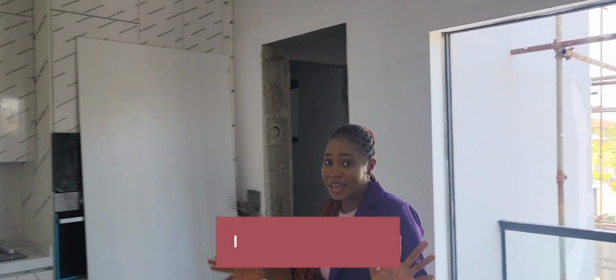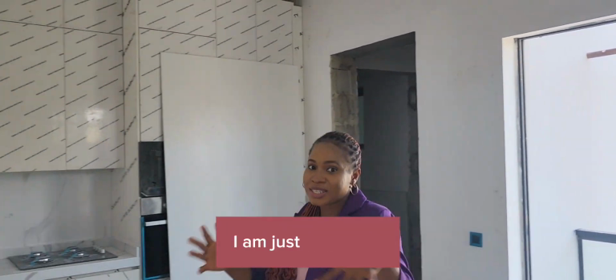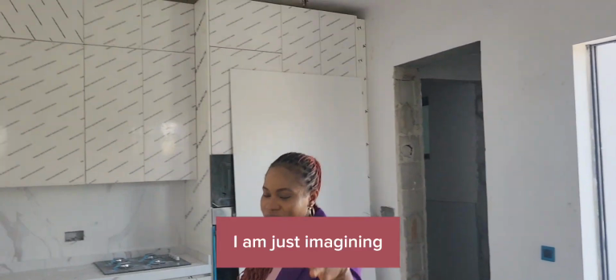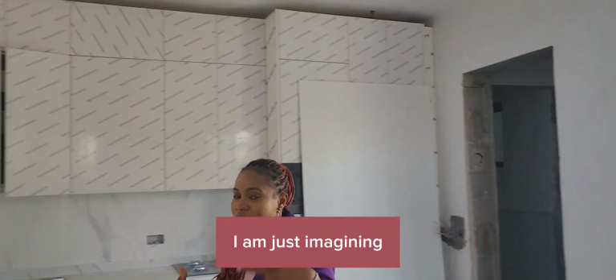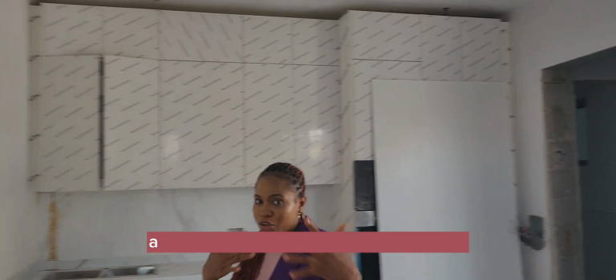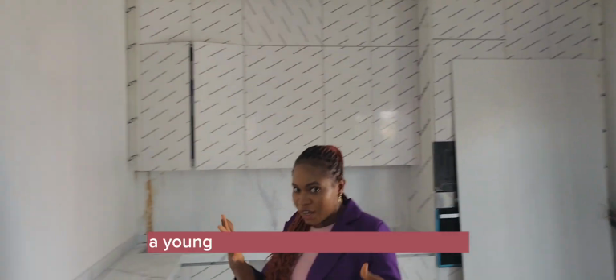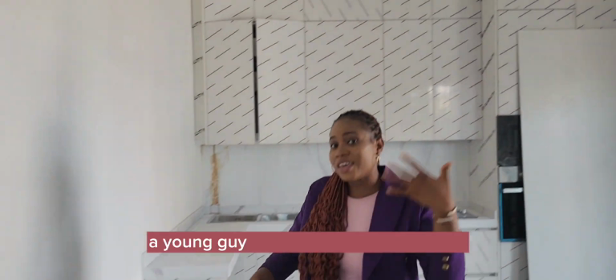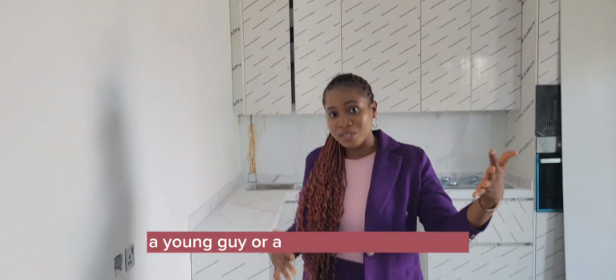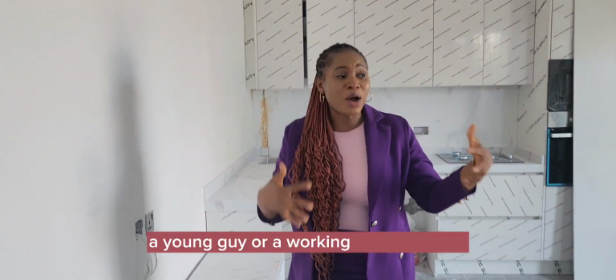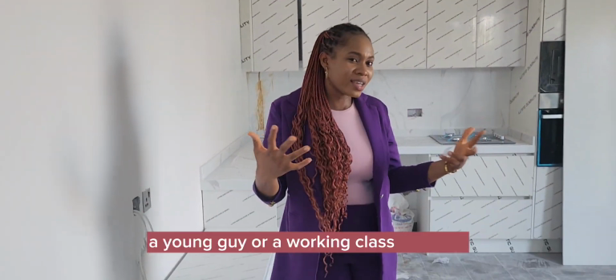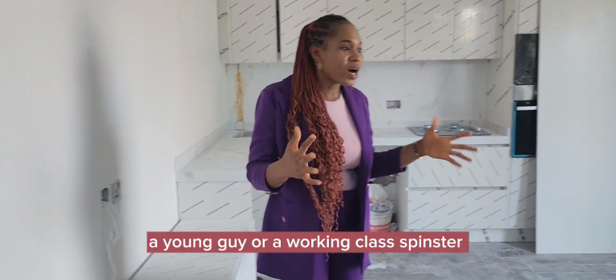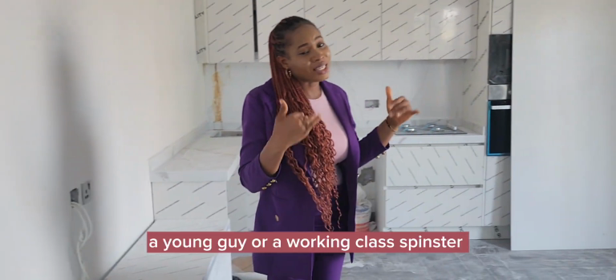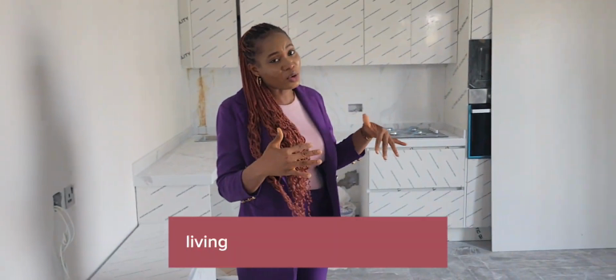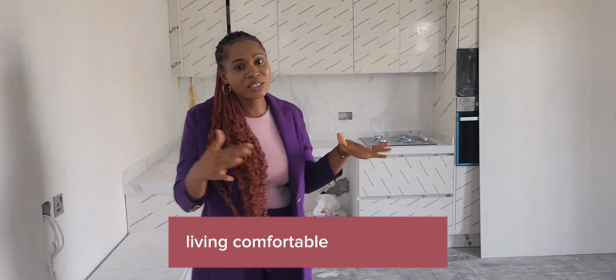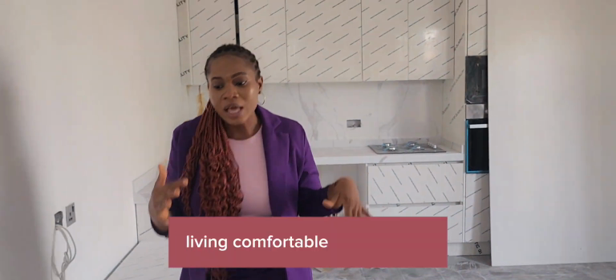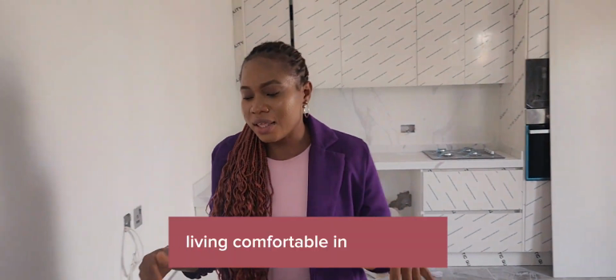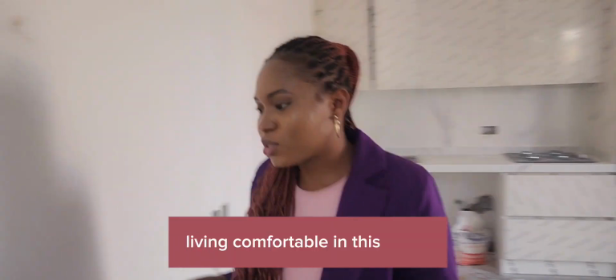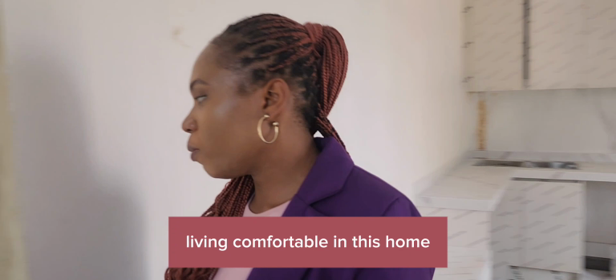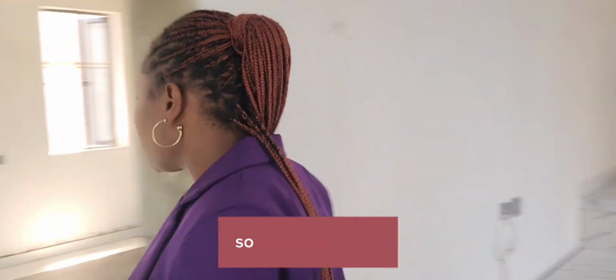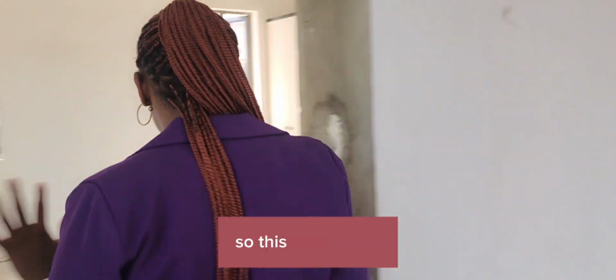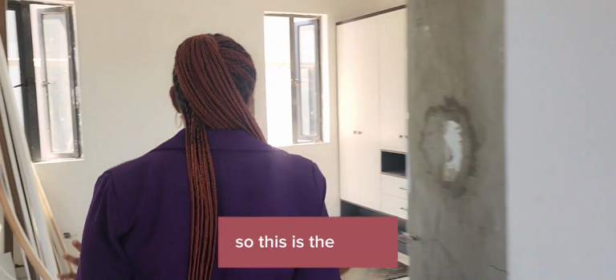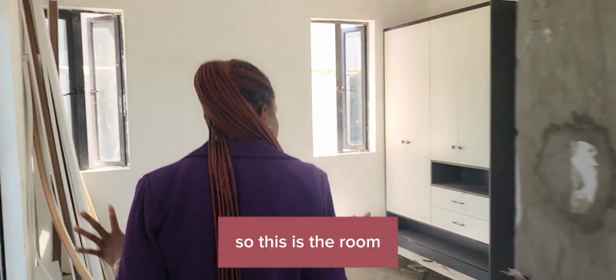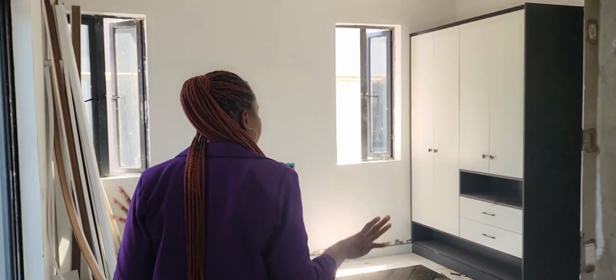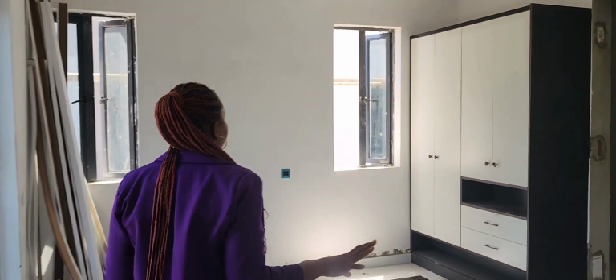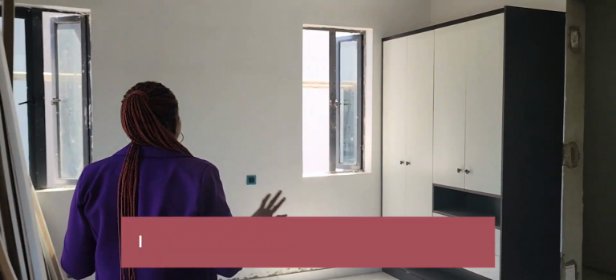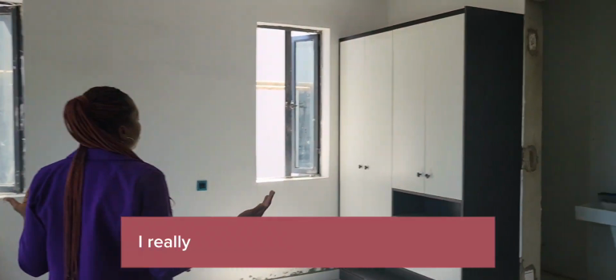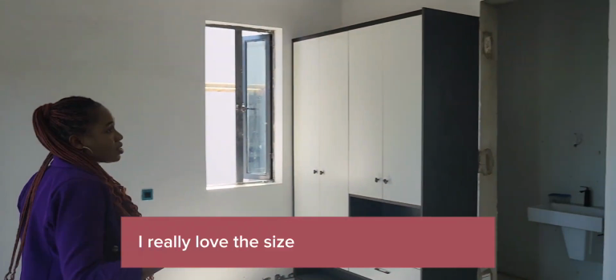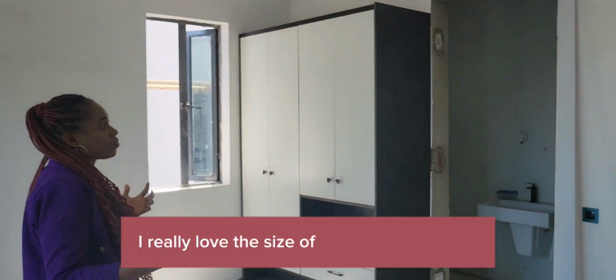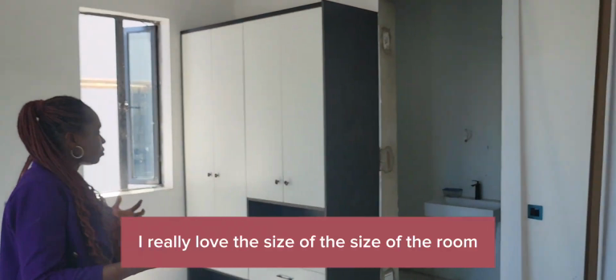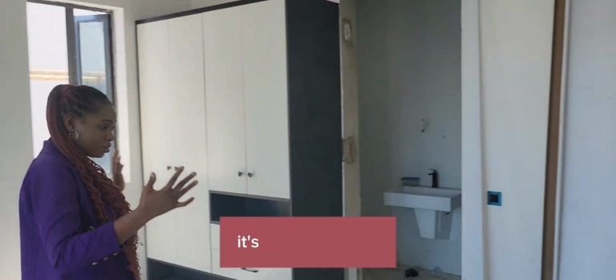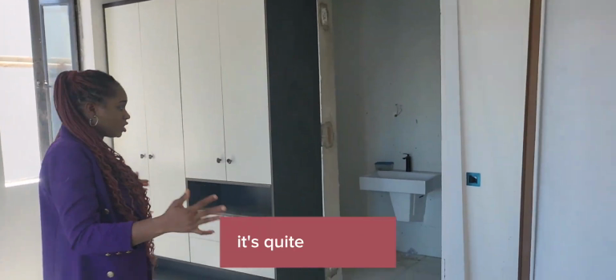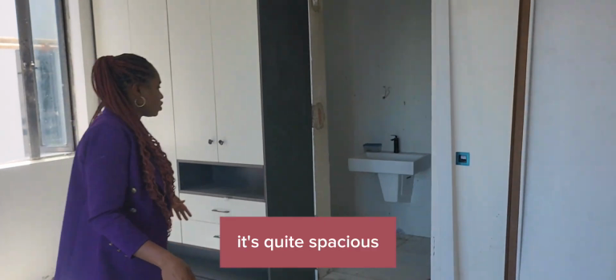I am just imagining a young guy, a spinster, working so hard and living comfortably in this home. So this is the room — I really love the size of the room. It's quite spacious.